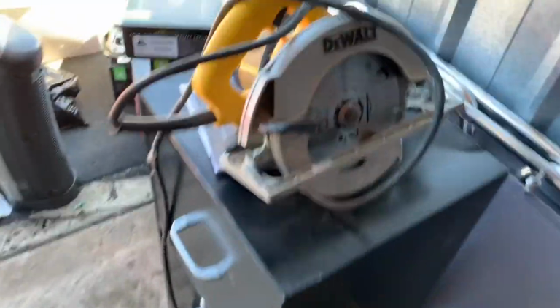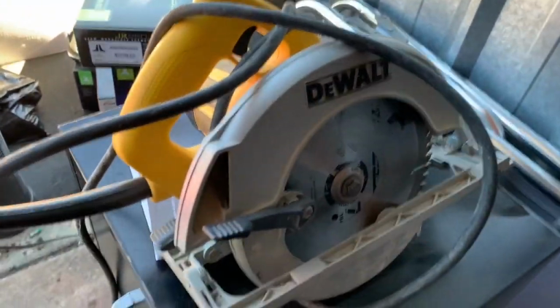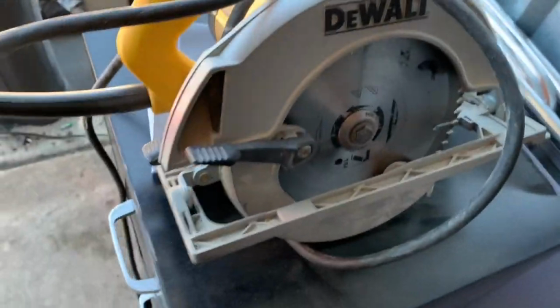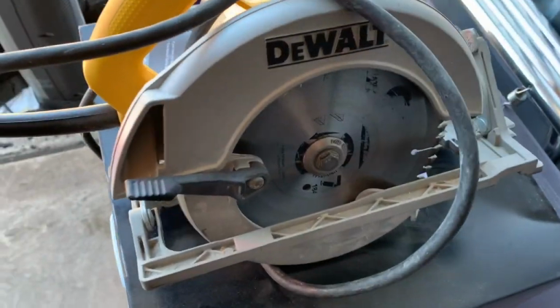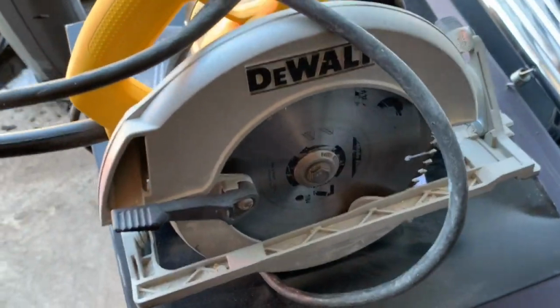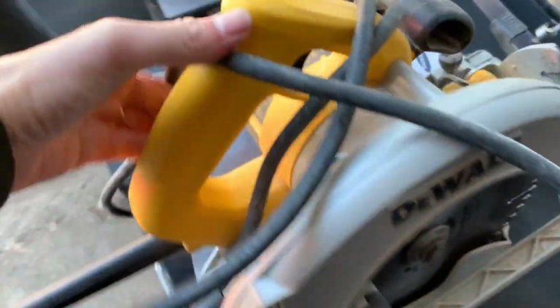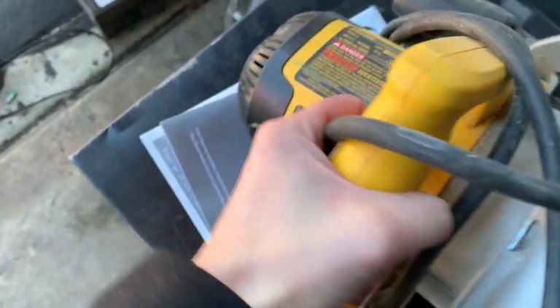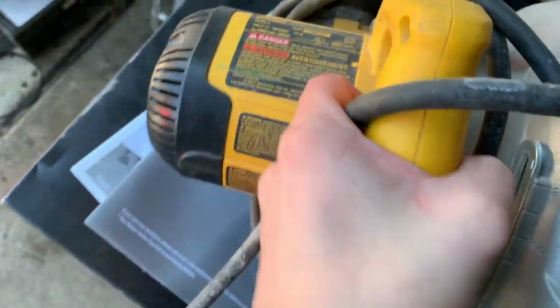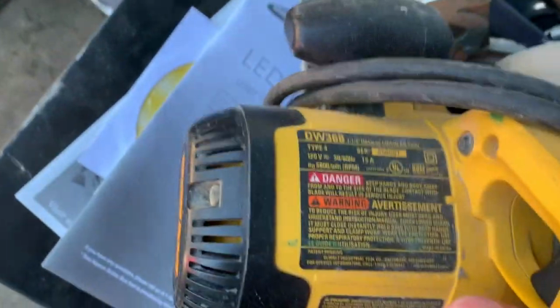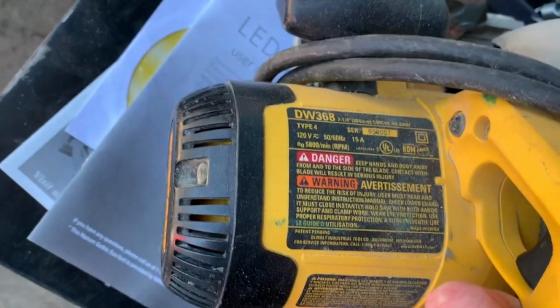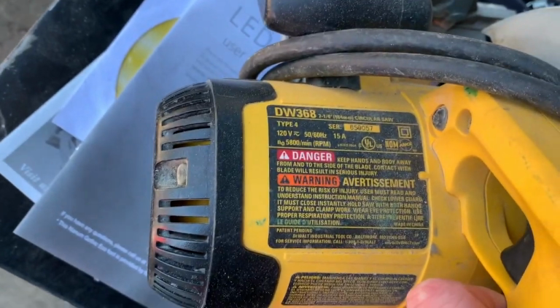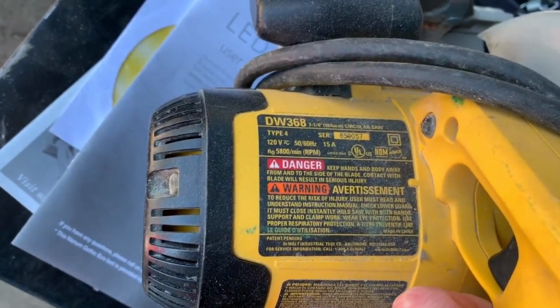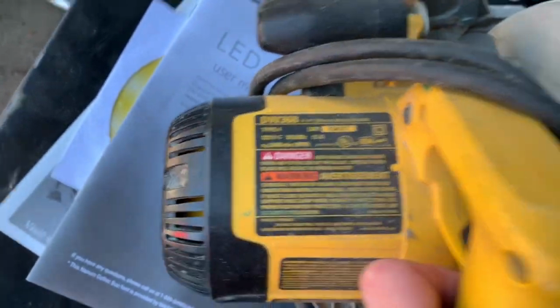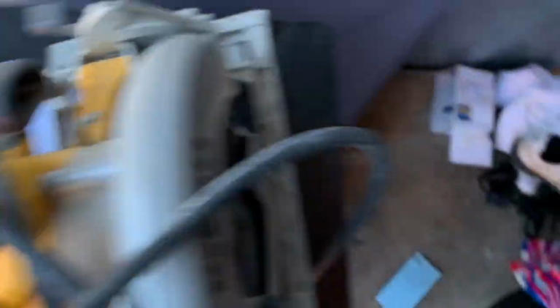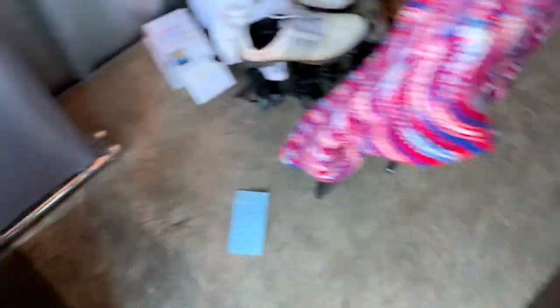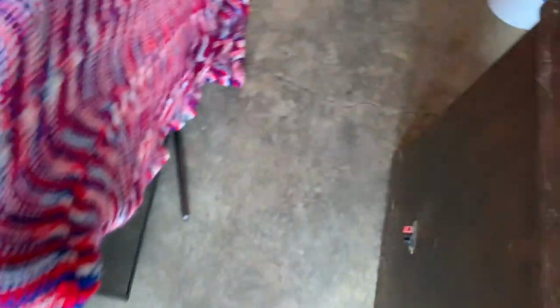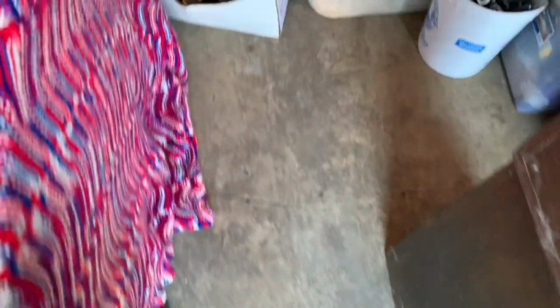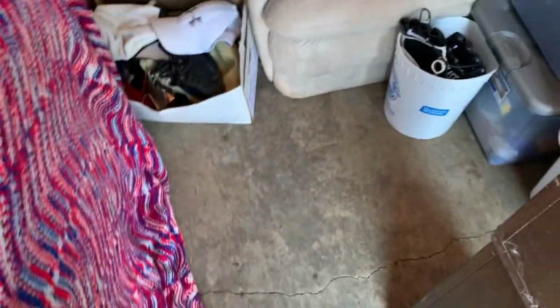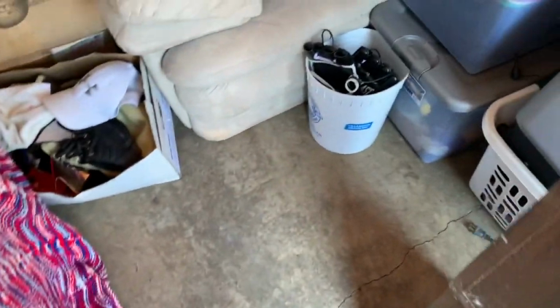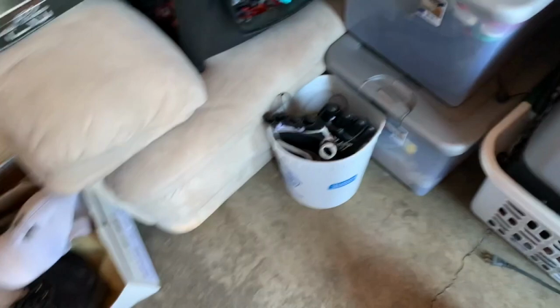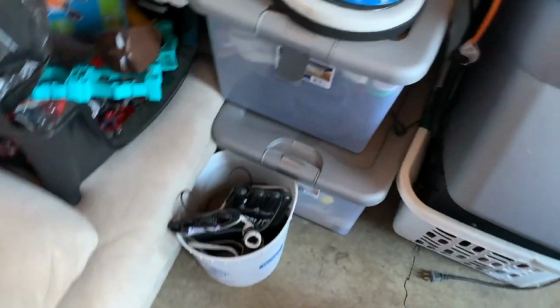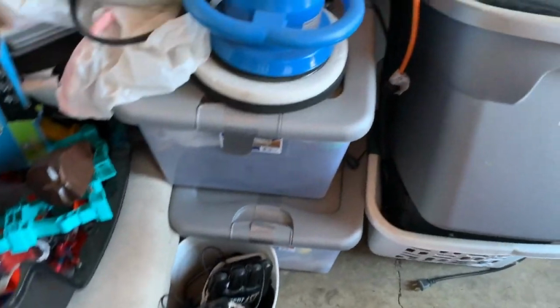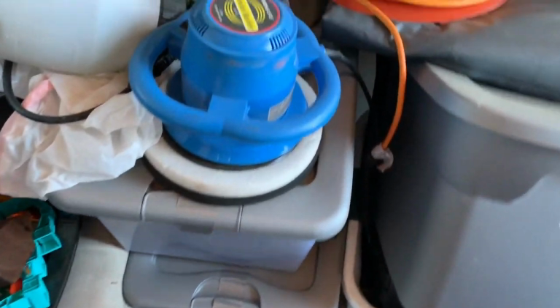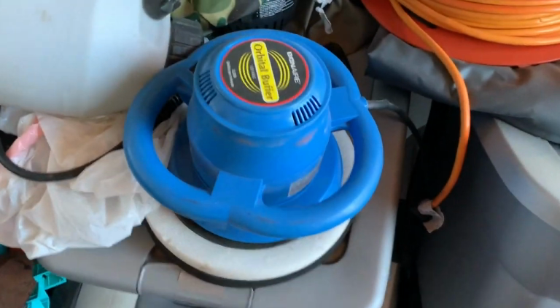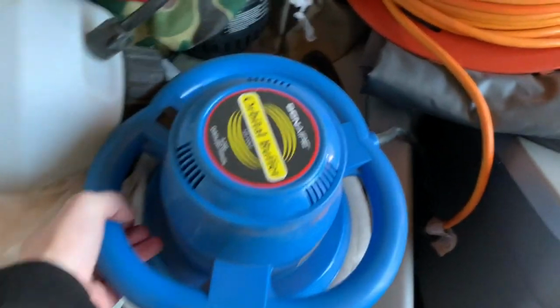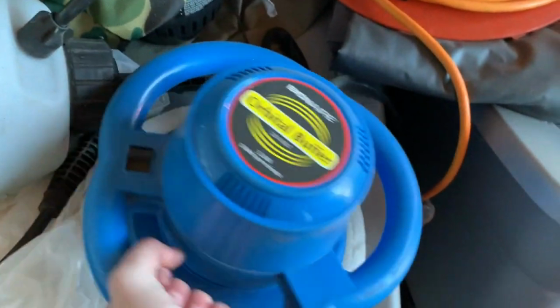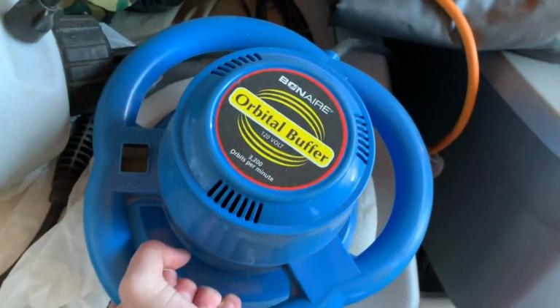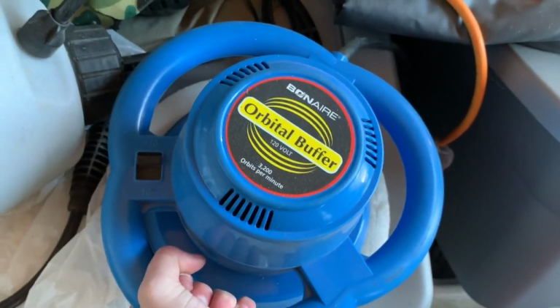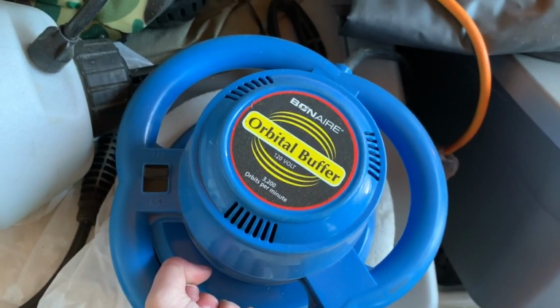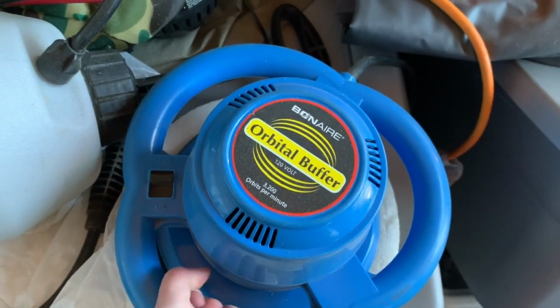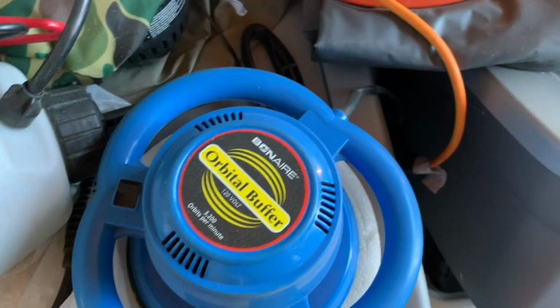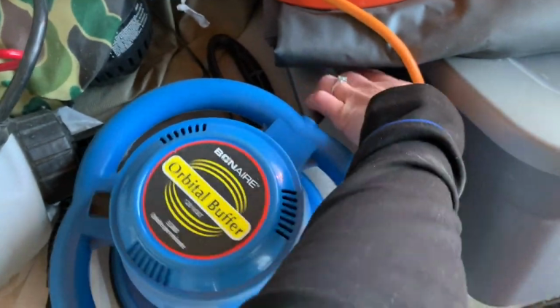I started to pull some stuff out — there's a DeWalt tool here. And here's an orbital buffer.